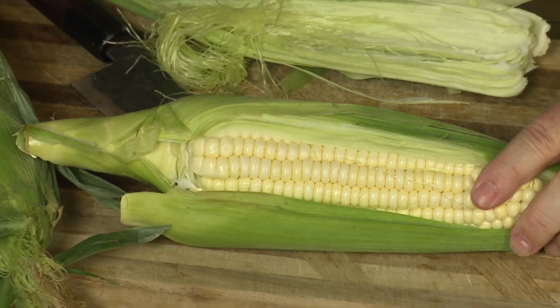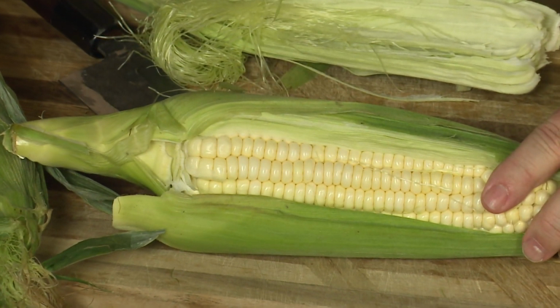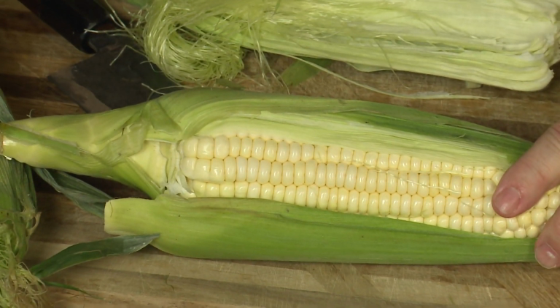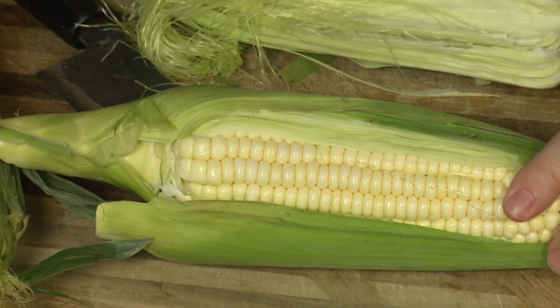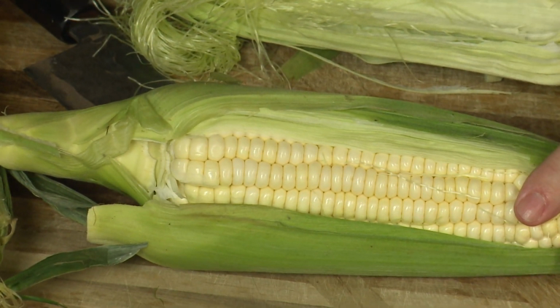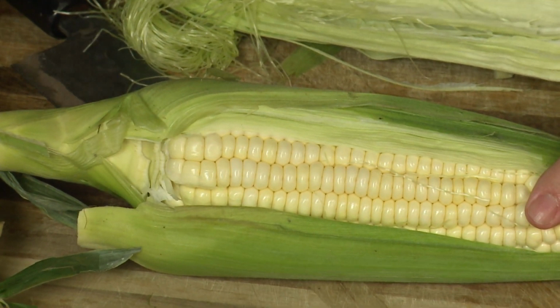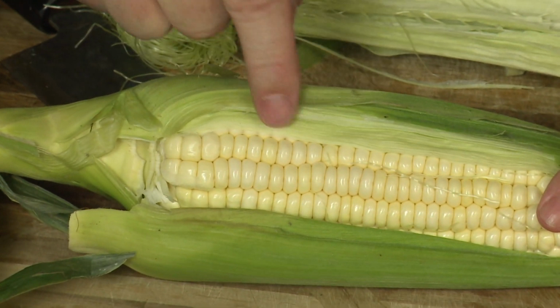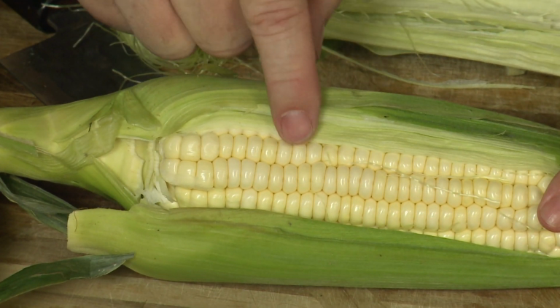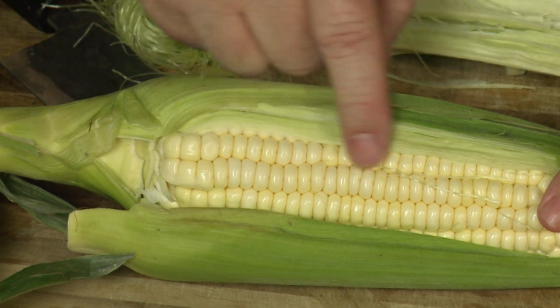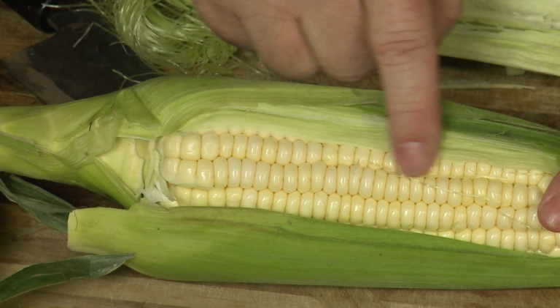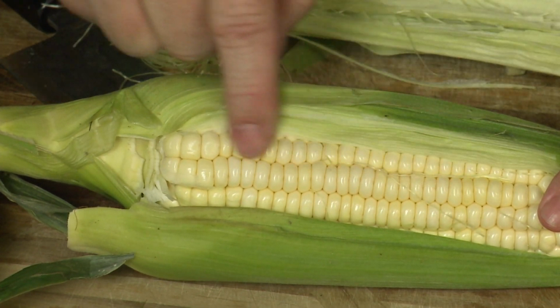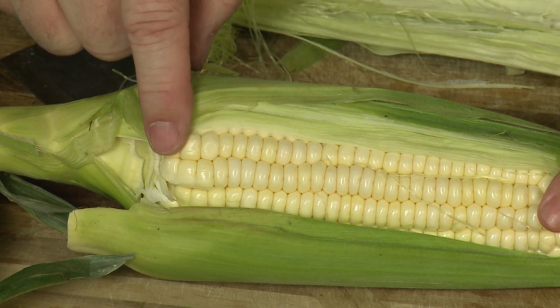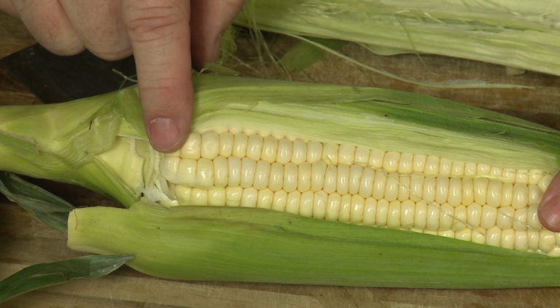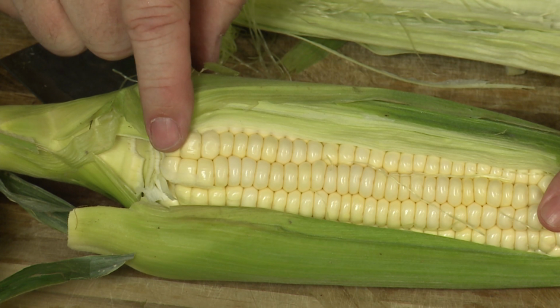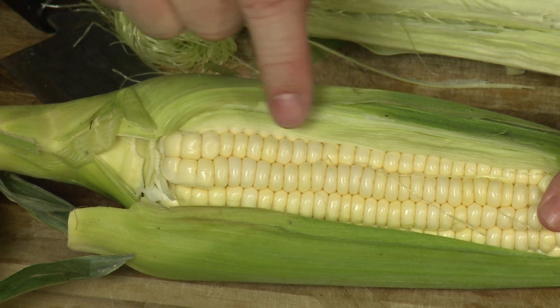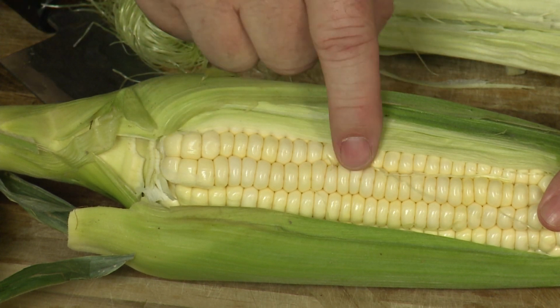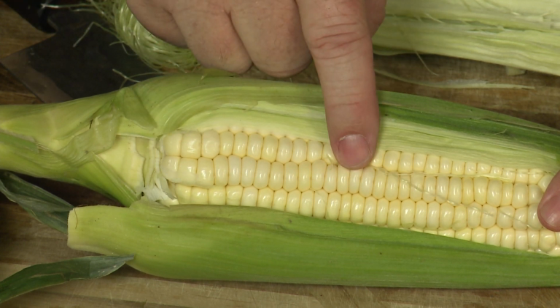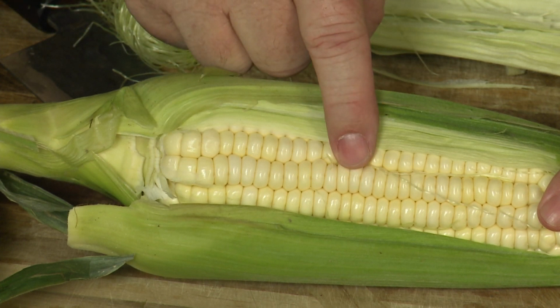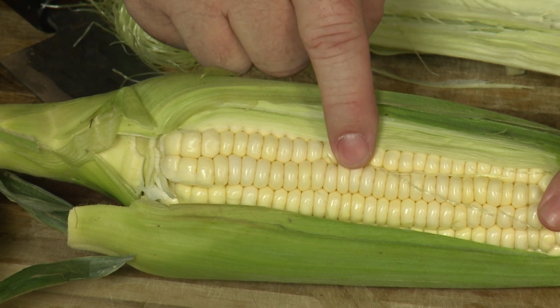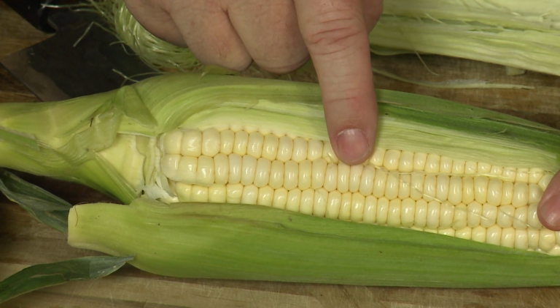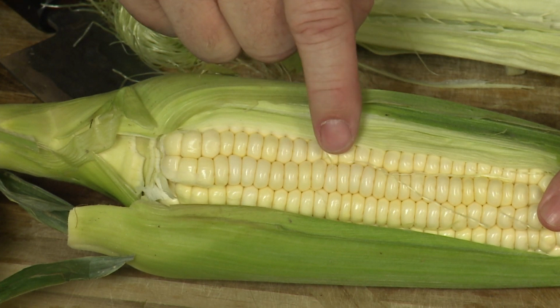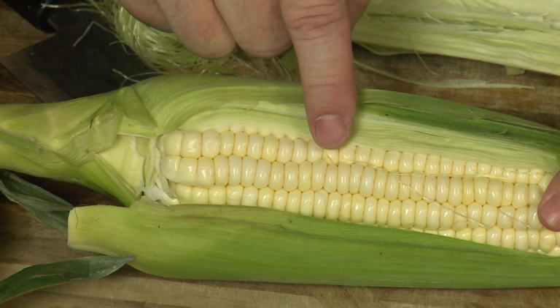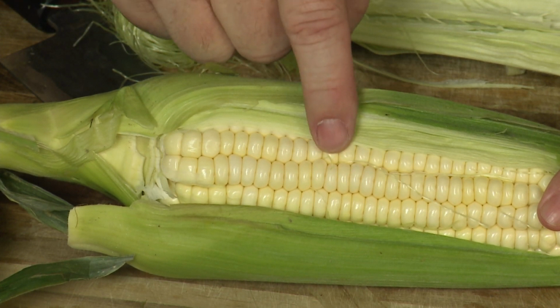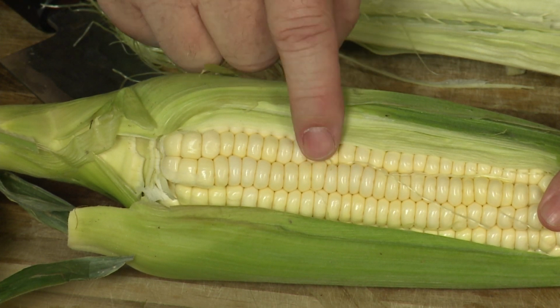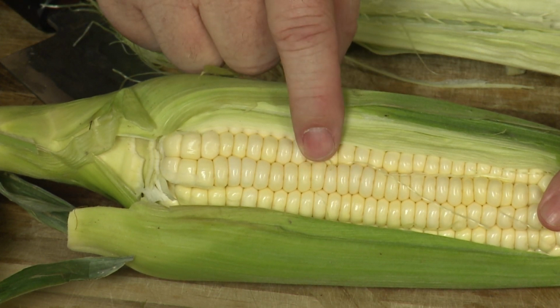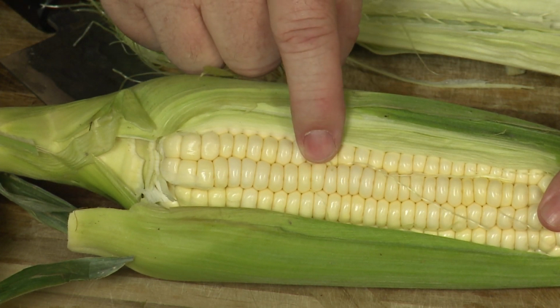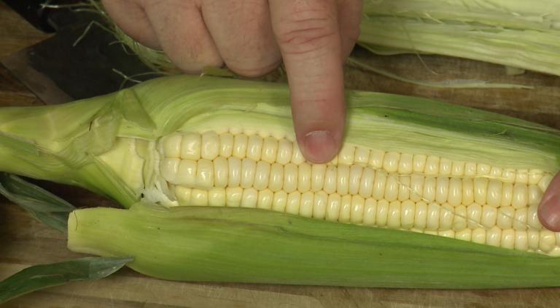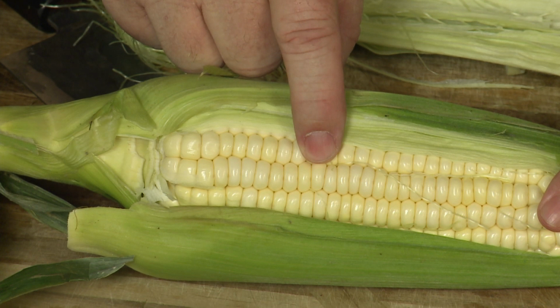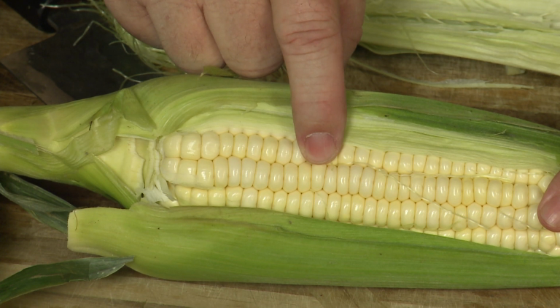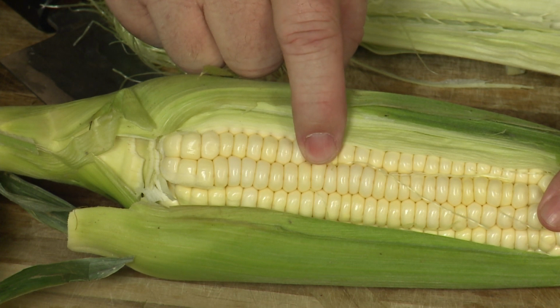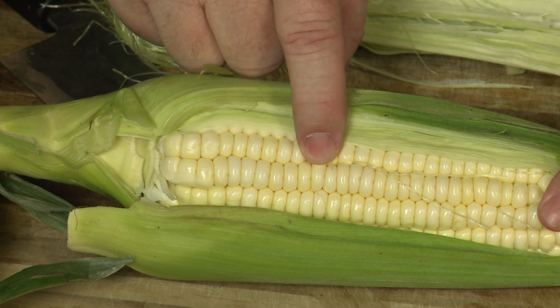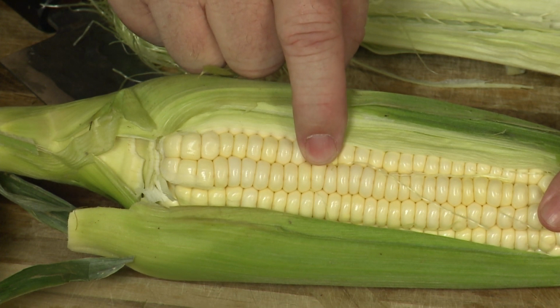That's the one thing I want you to look for when you're picking out your corn. Pull it and make a little window and look at those kernels of corn. If you see any dimples, put that corn back and find something else.